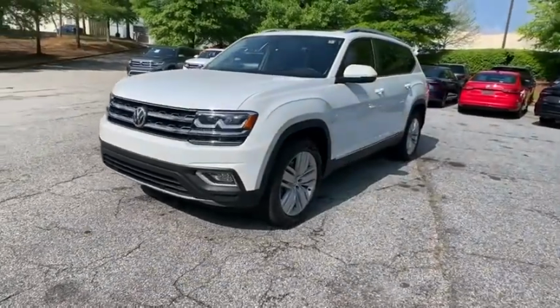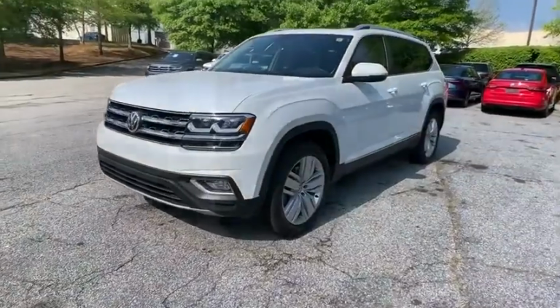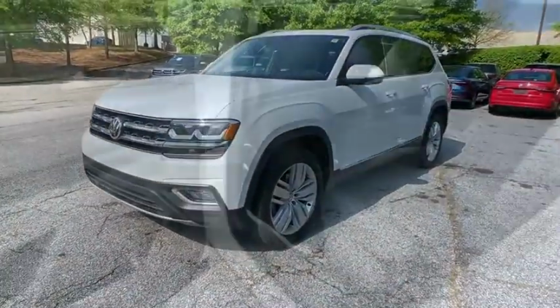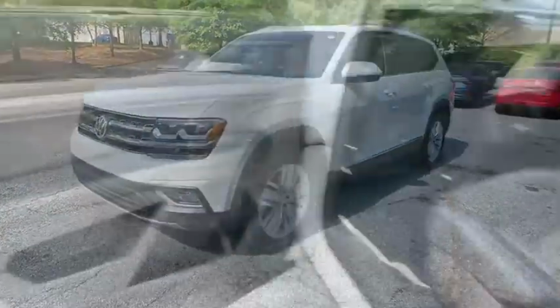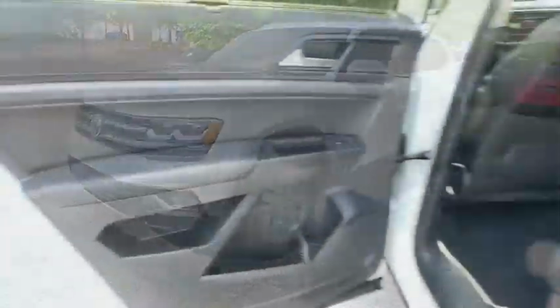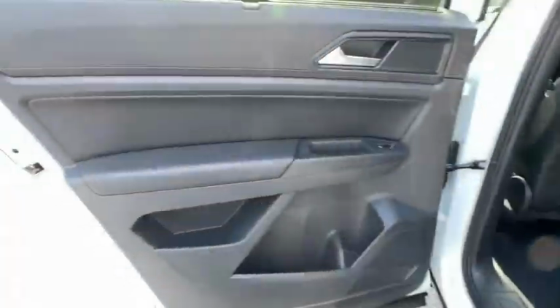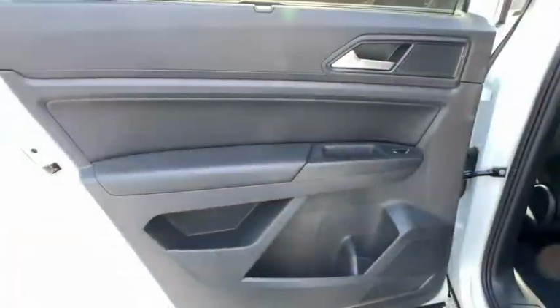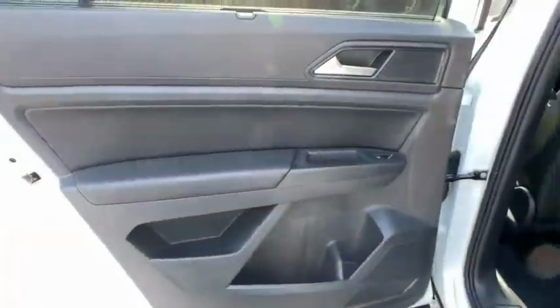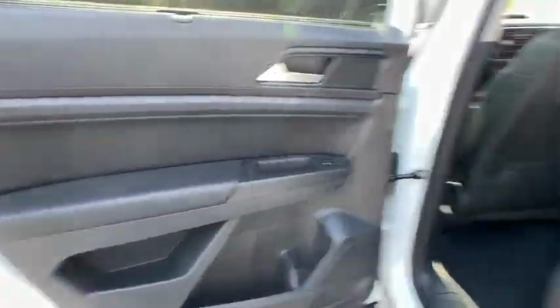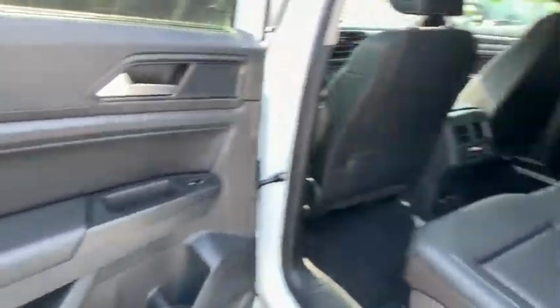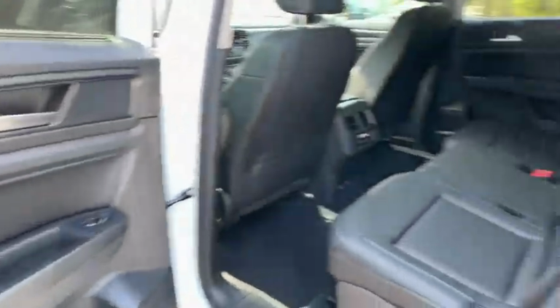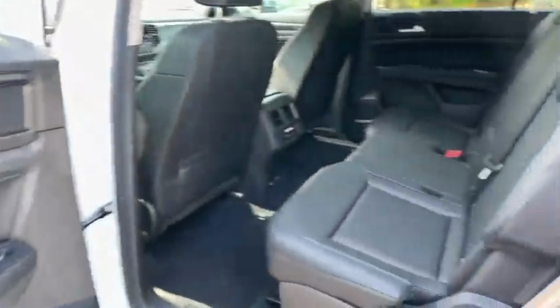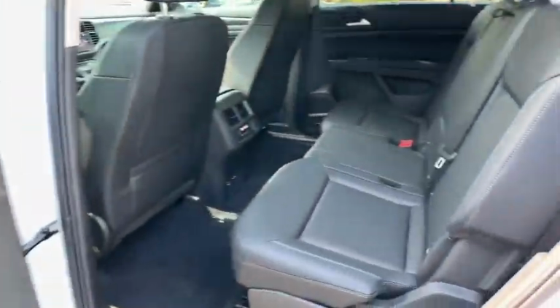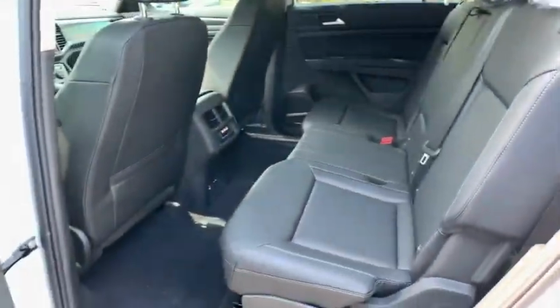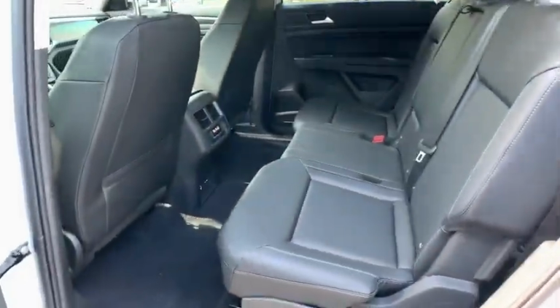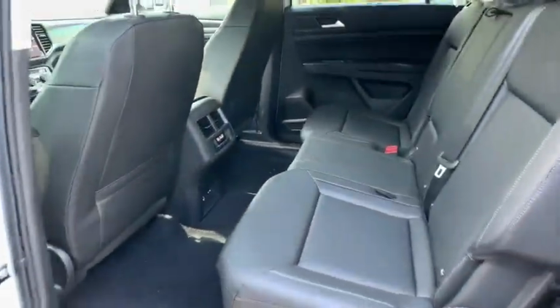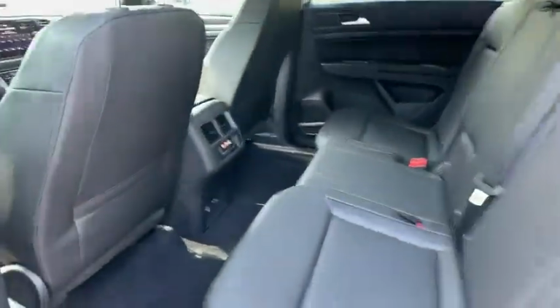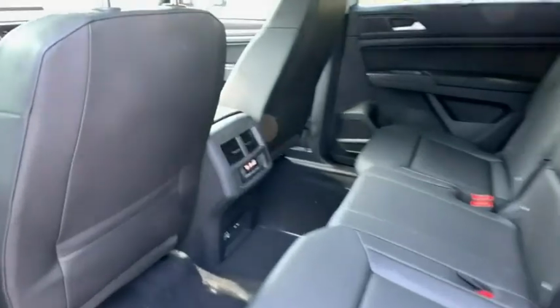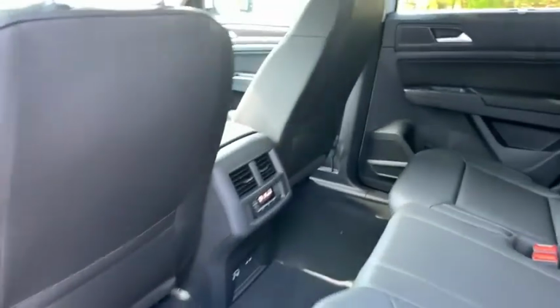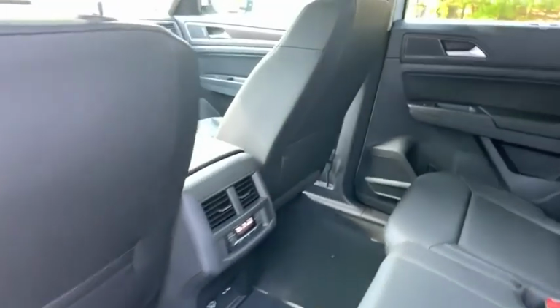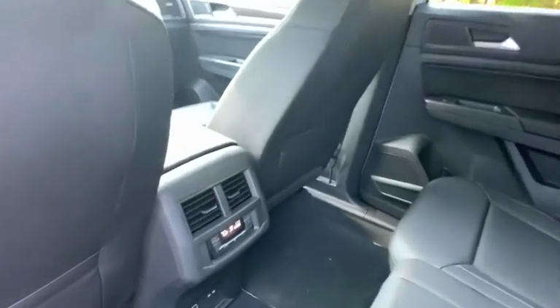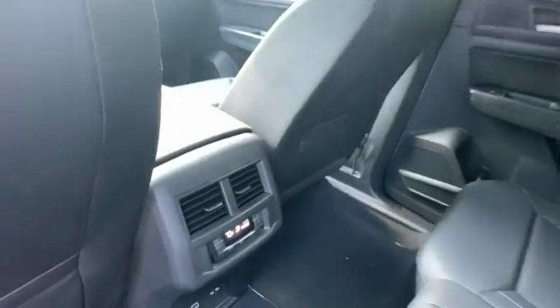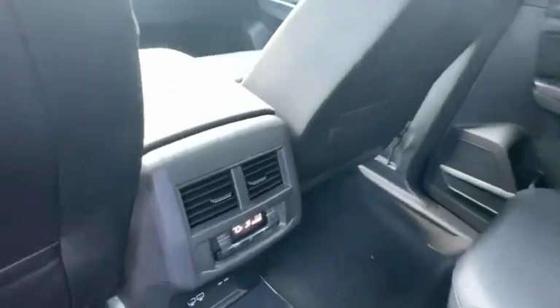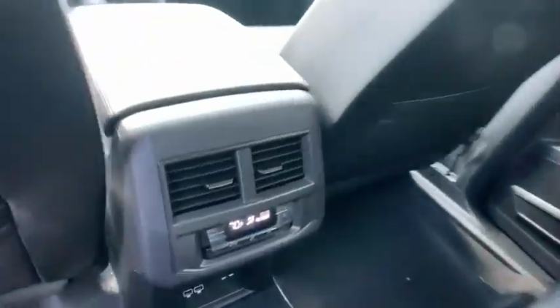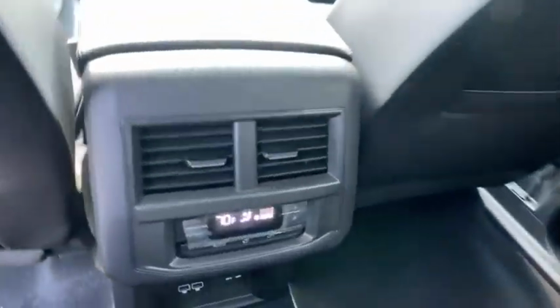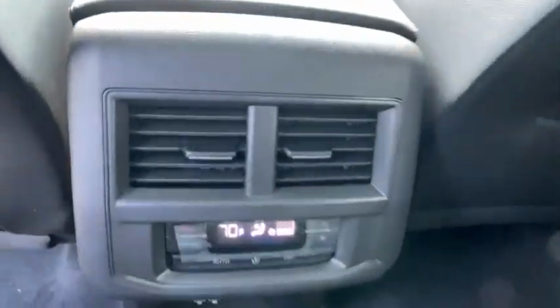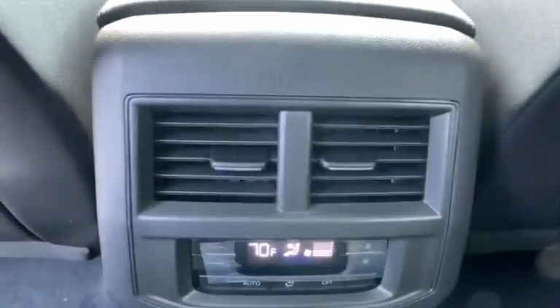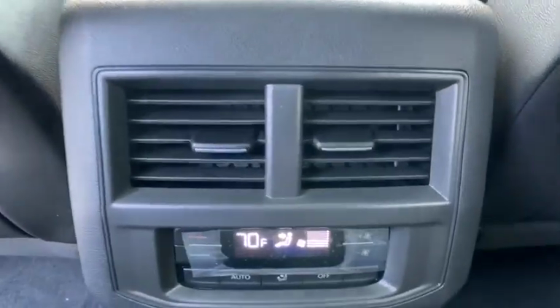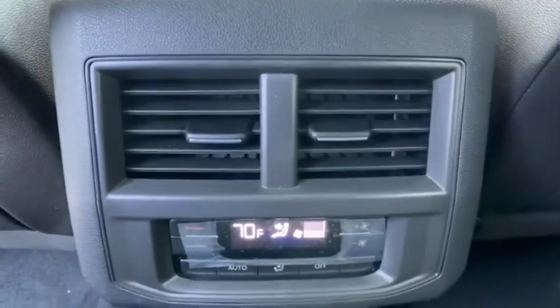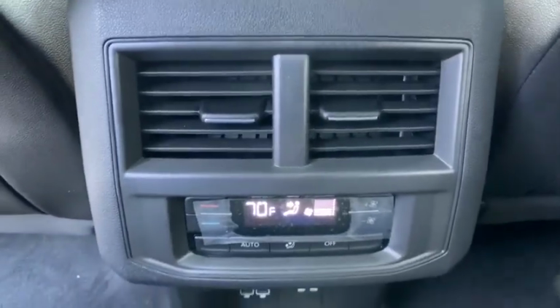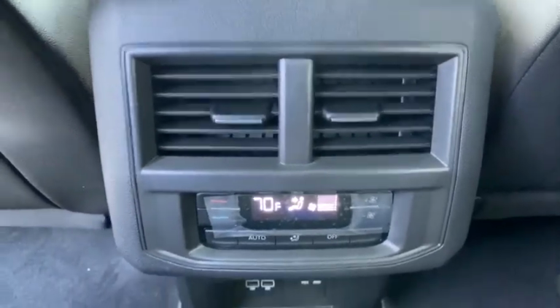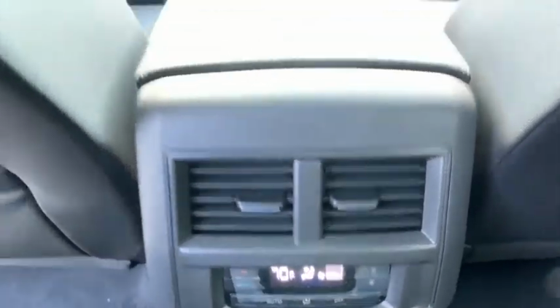Steering wheel audio control, lane departure warning, tow hitch, Bluetooth, leather-wrapped steering wheel, adjustable steering wheel, power steering, keyless start, aluminum wheels.